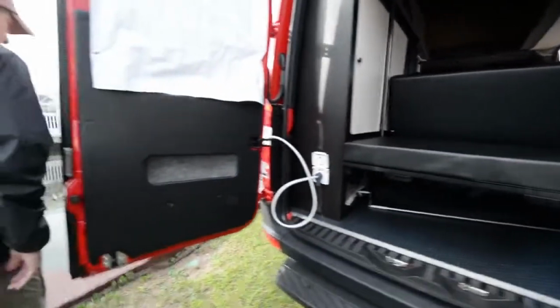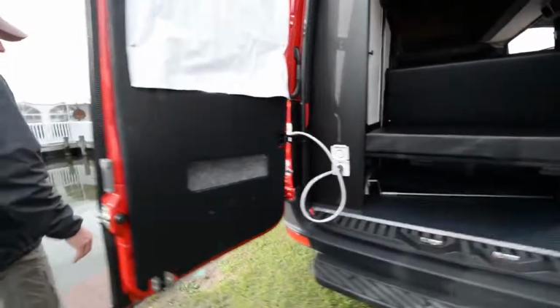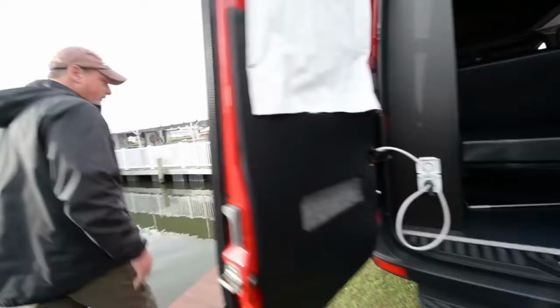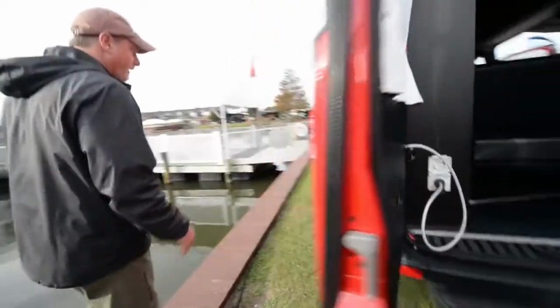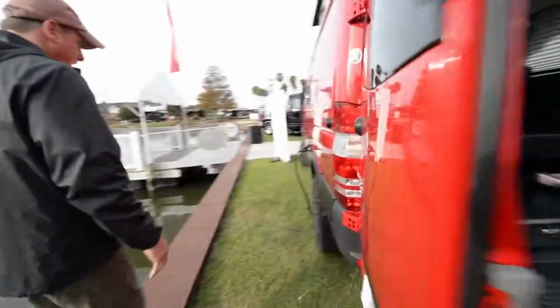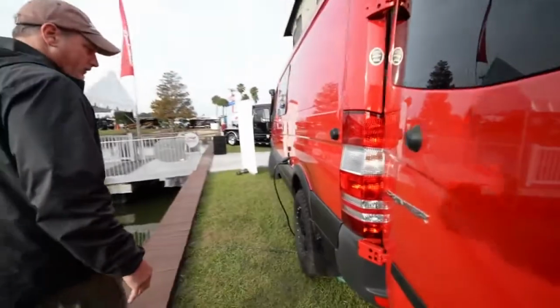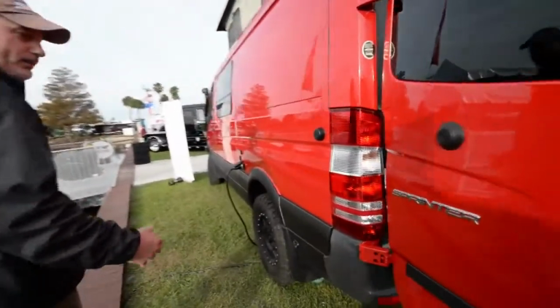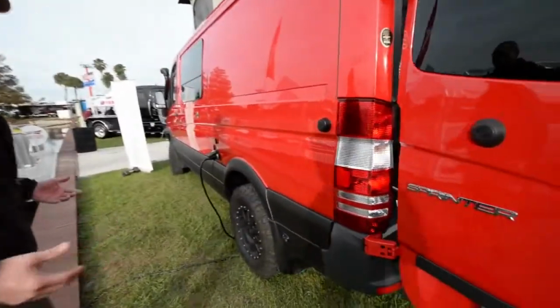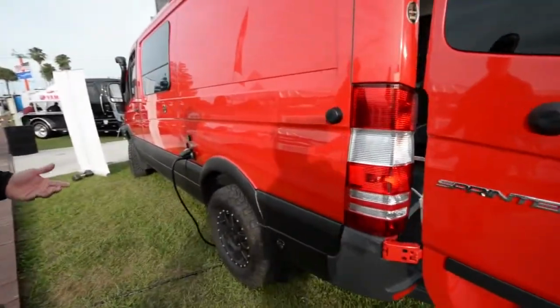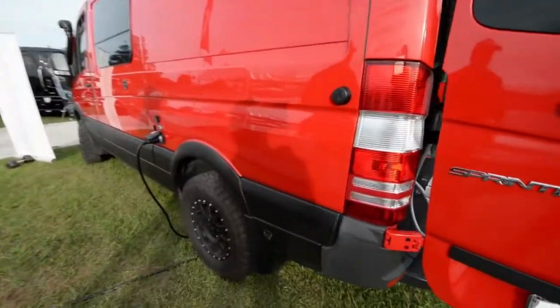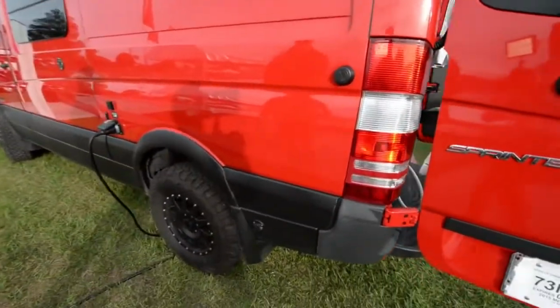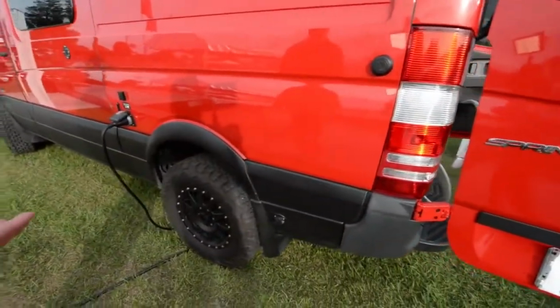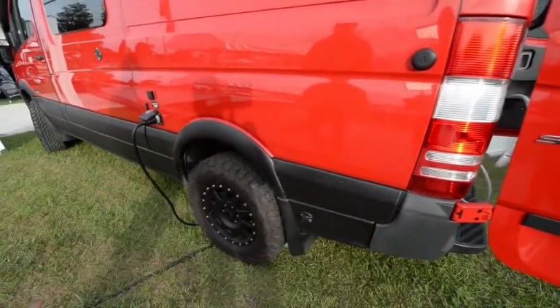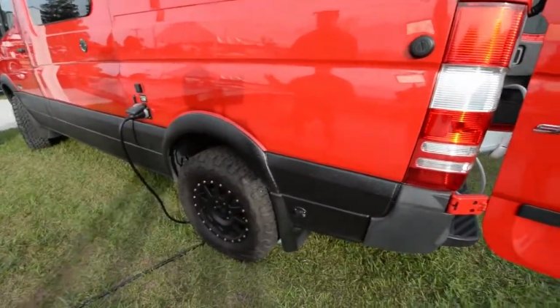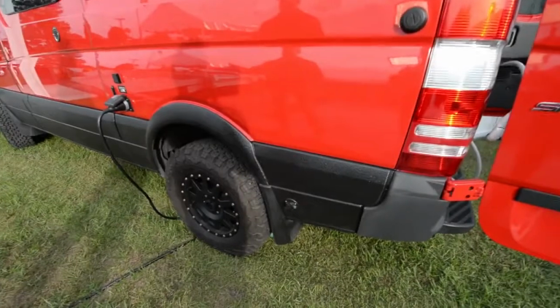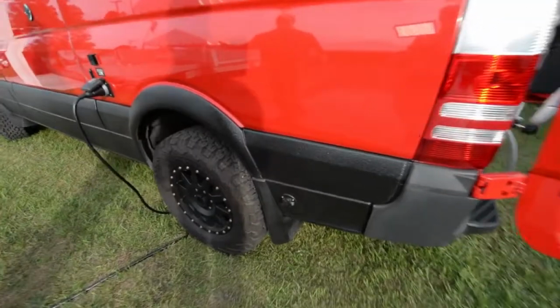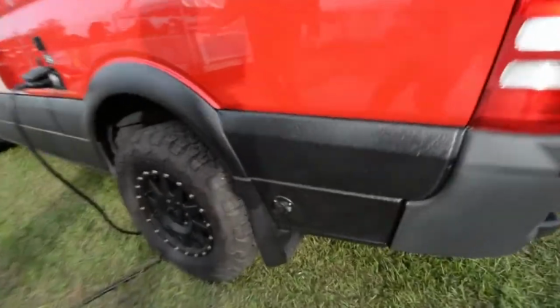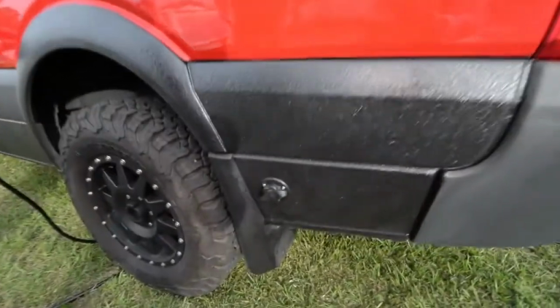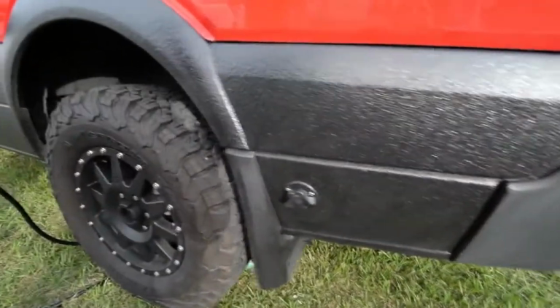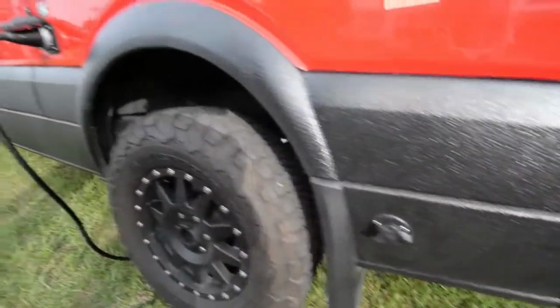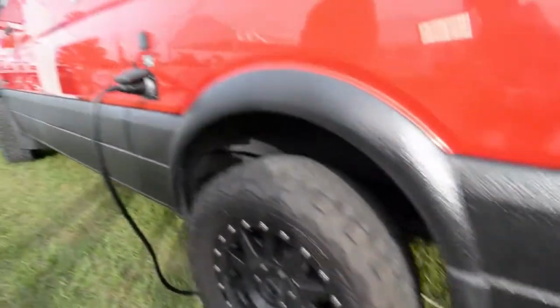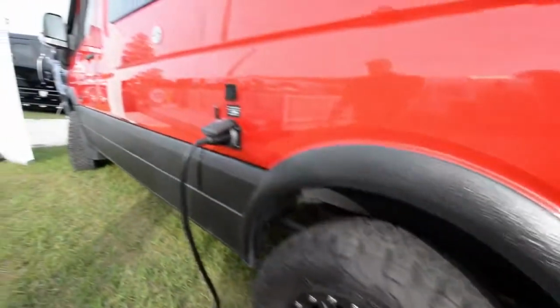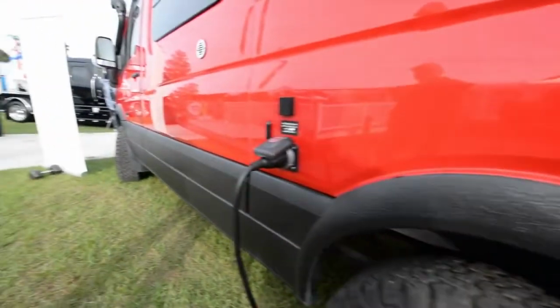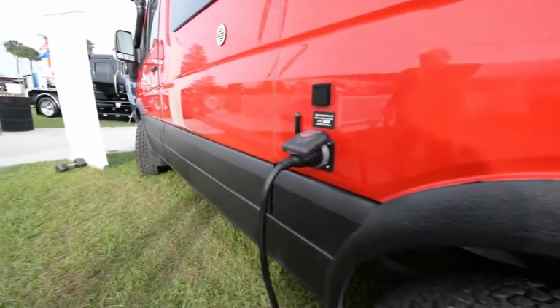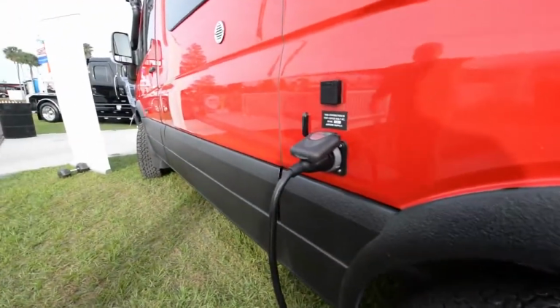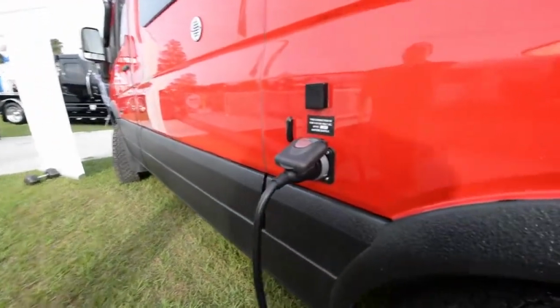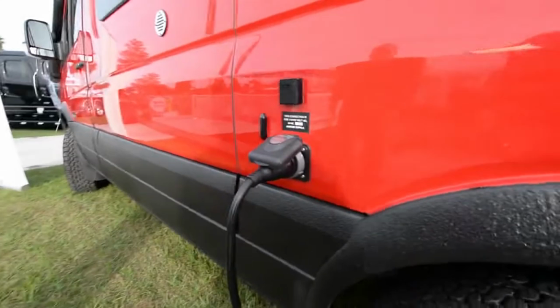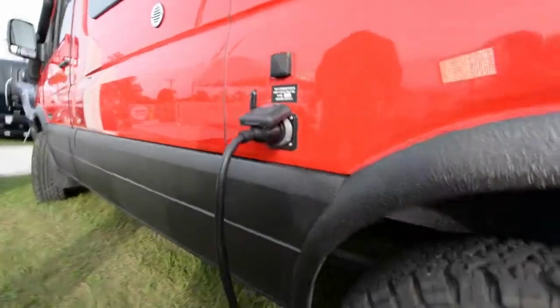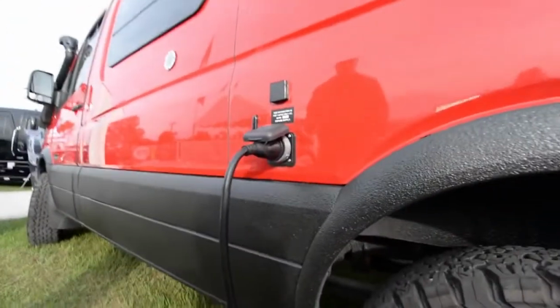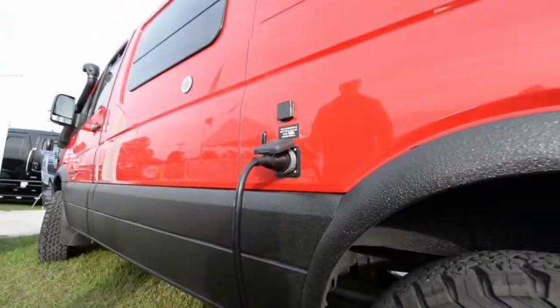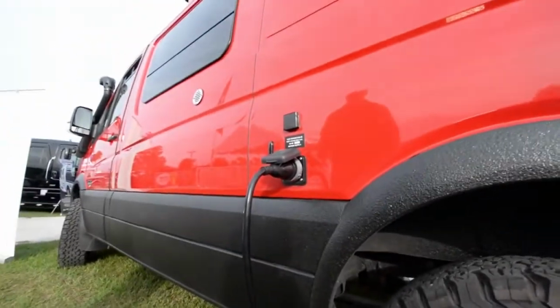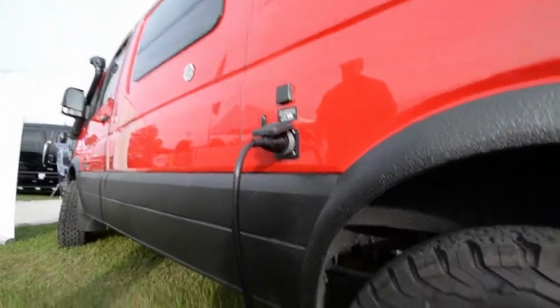Coming around the driver's side — this is where all the business happens, where all the hookups are. You've got the city water hookup, your 30-amp electrical inlet, and a cable hookup. We put a small LED light out there so at night you can see your hookups.